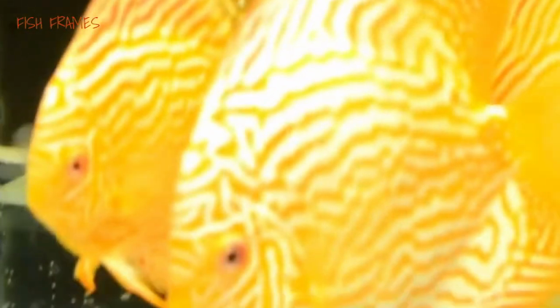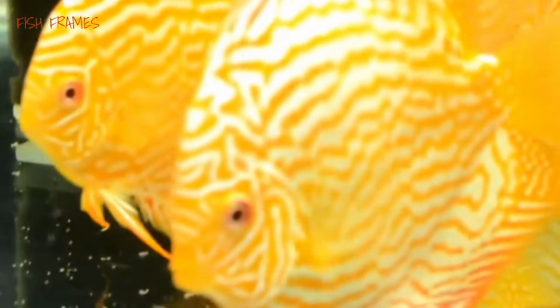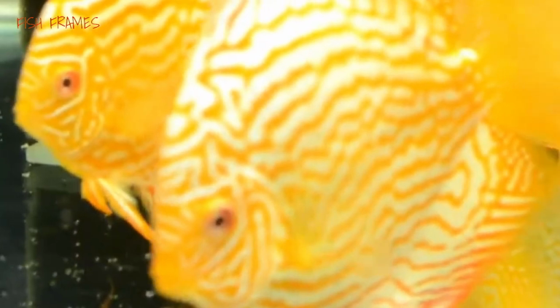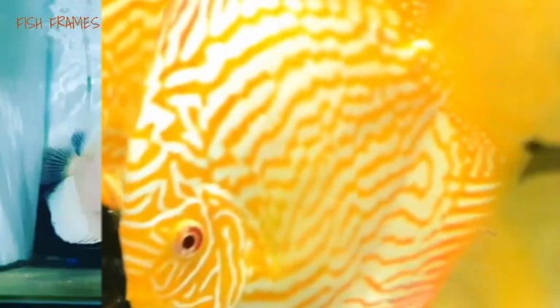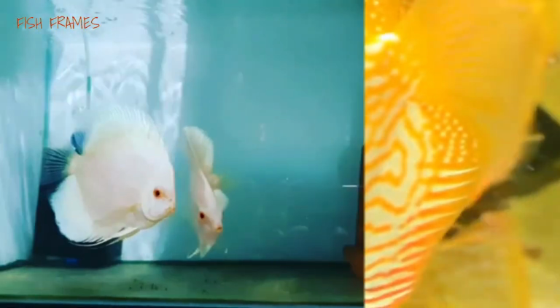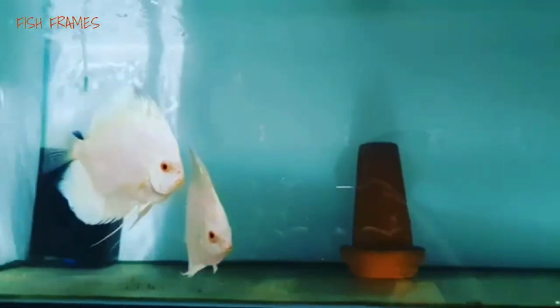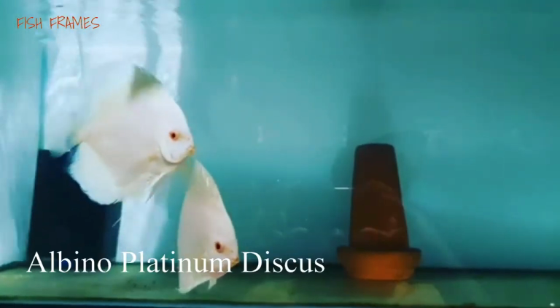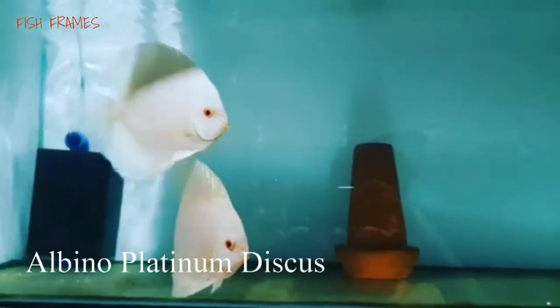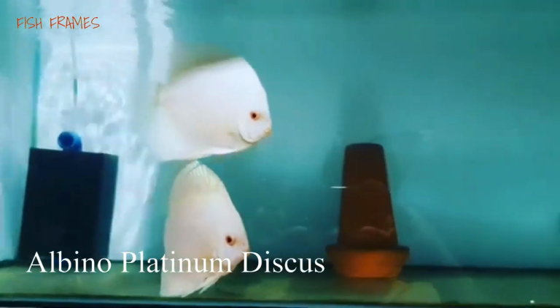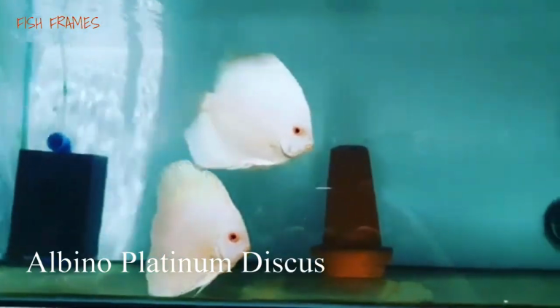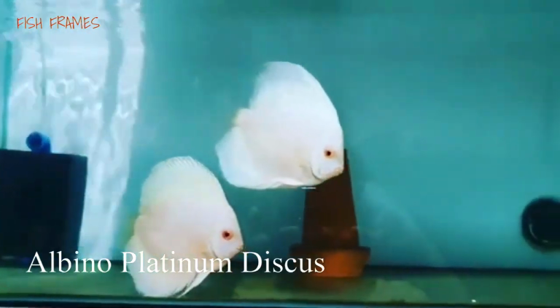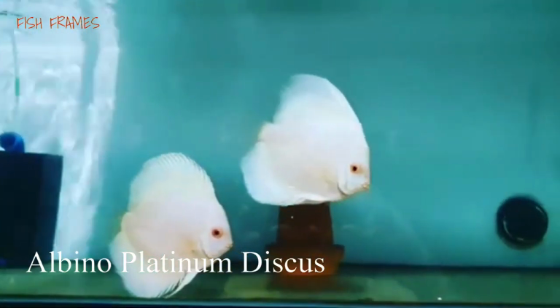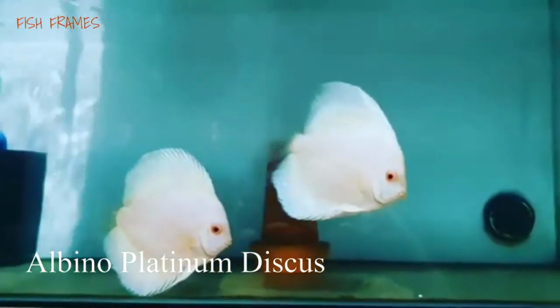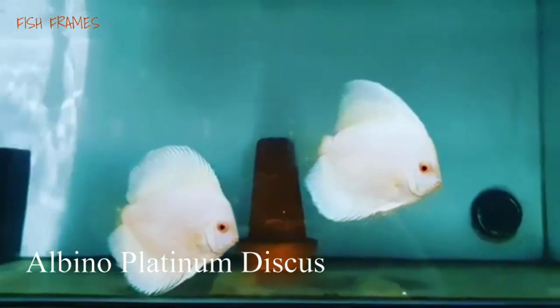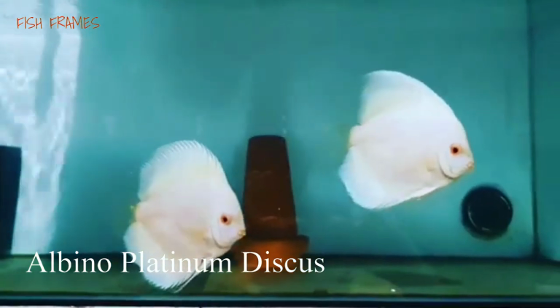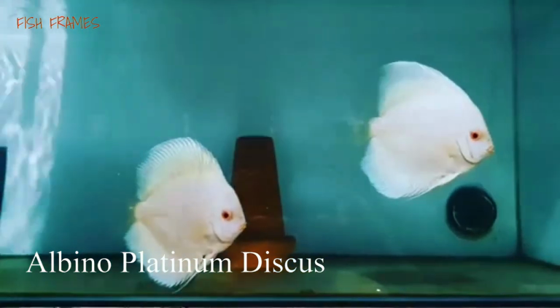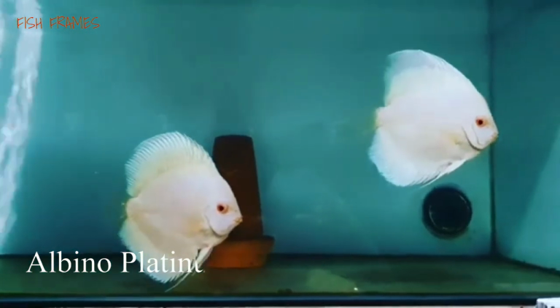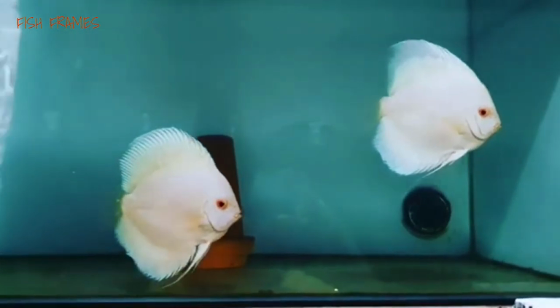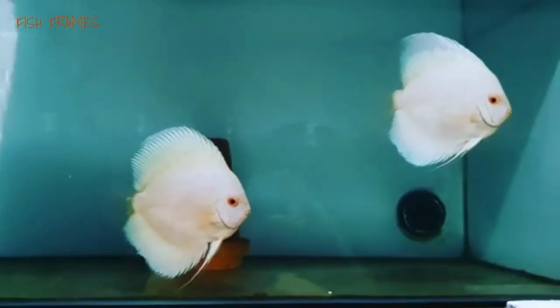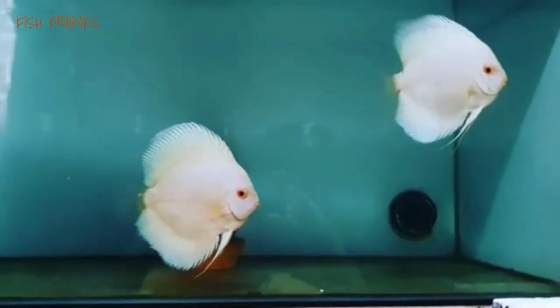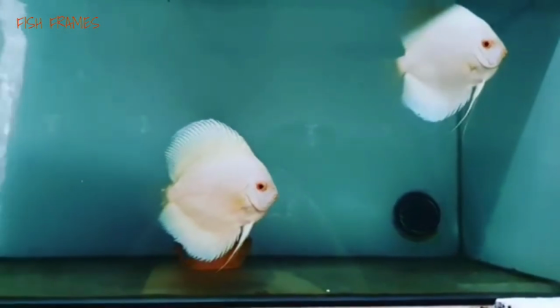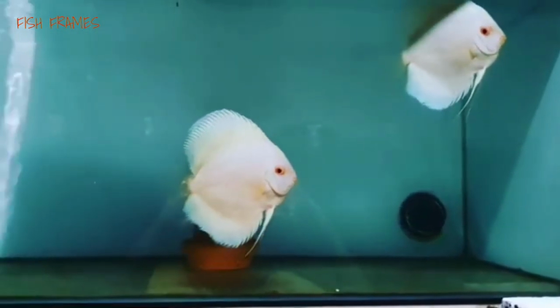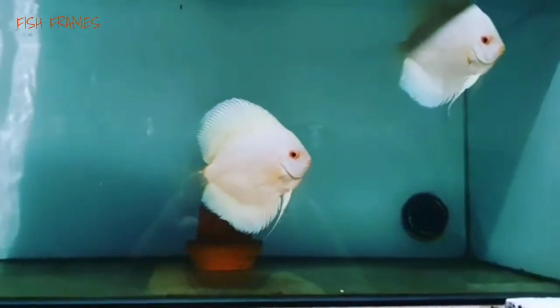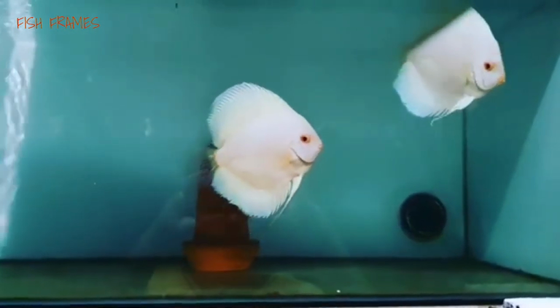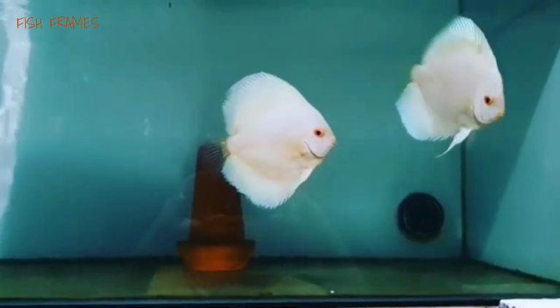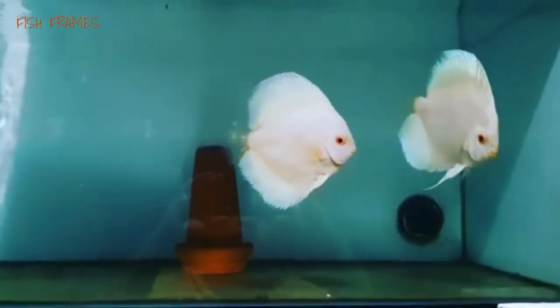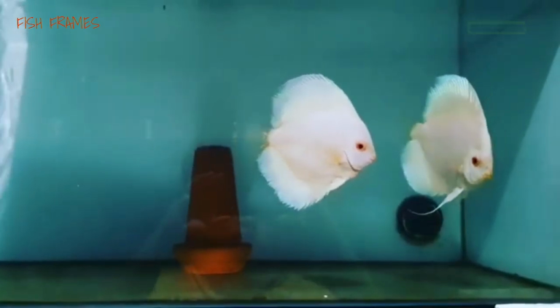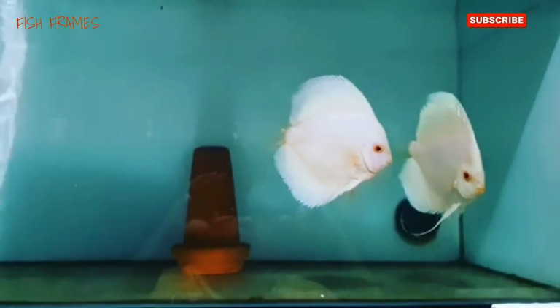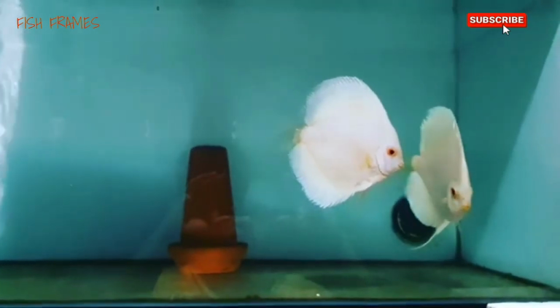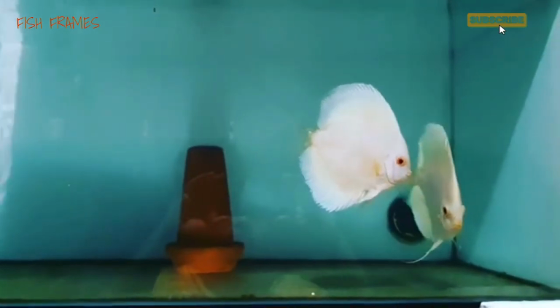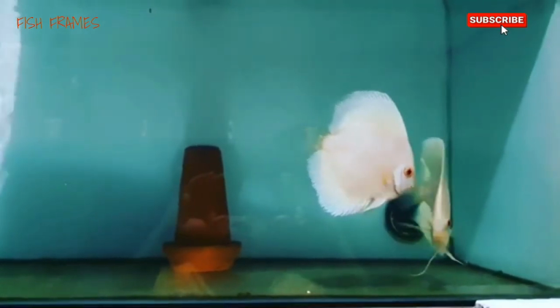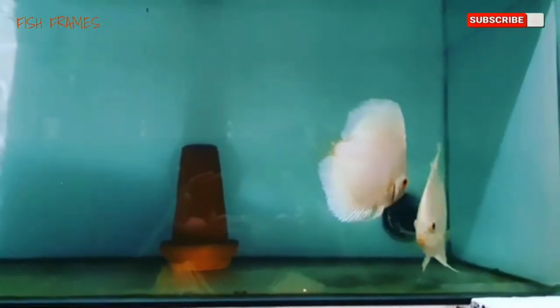Number 9: Albino platinum discus. They display a creamy white coloring with opal fins. They also display red eyes and sometimes the white mixes in with a faint coloration of yellow or pink, but very lightly.